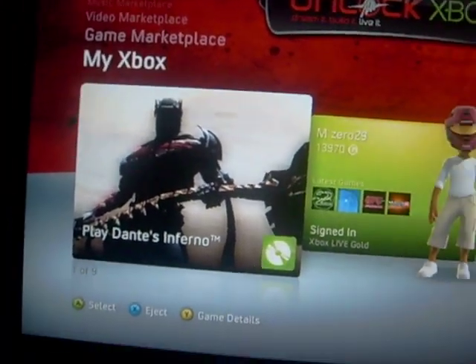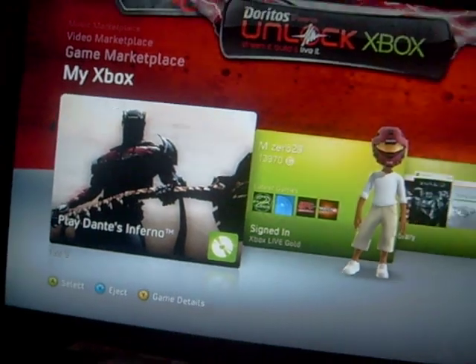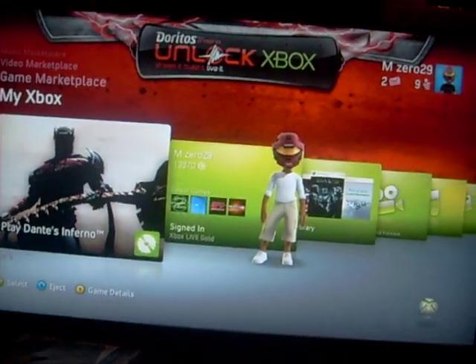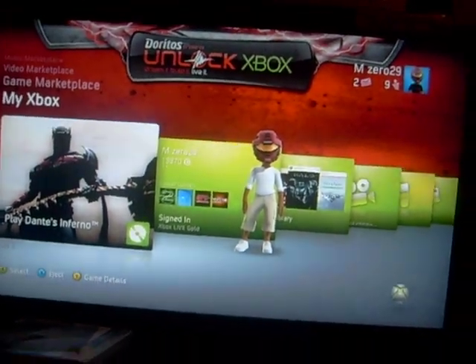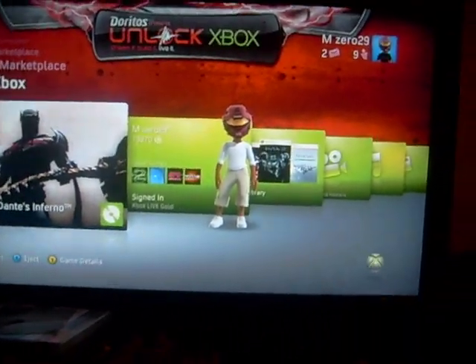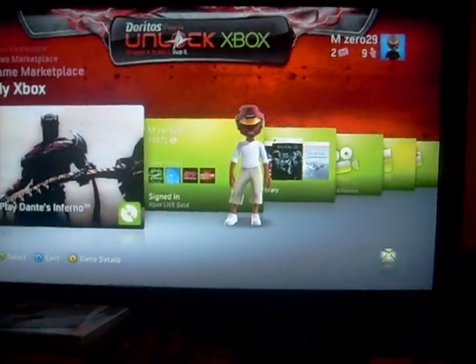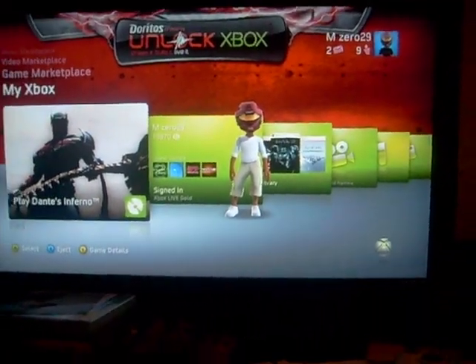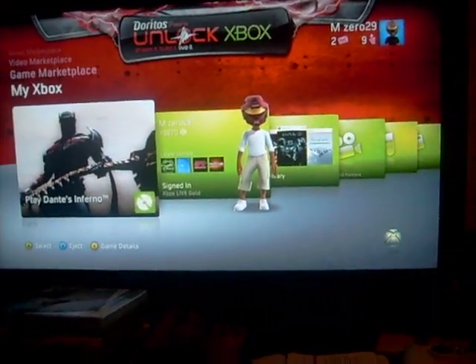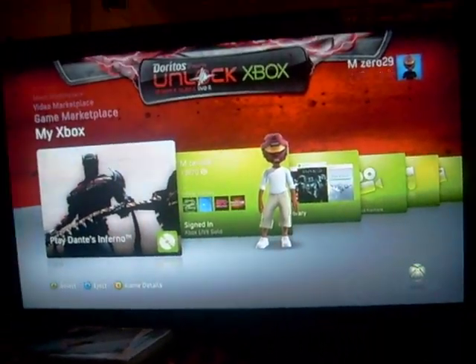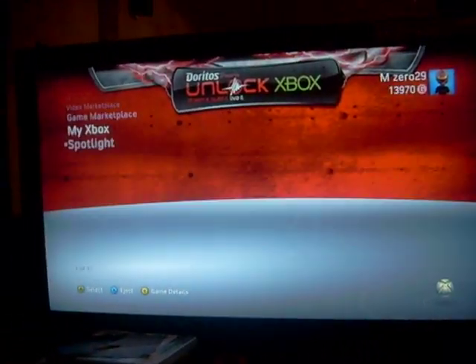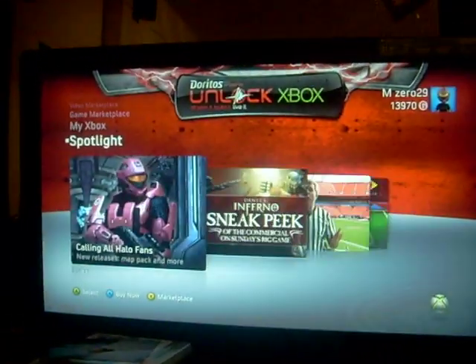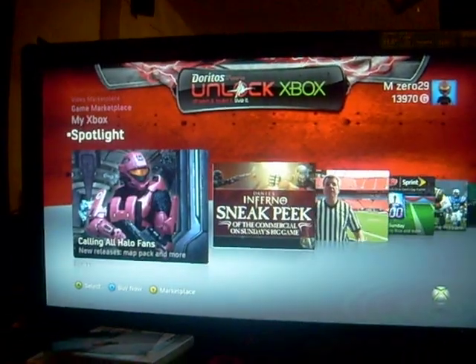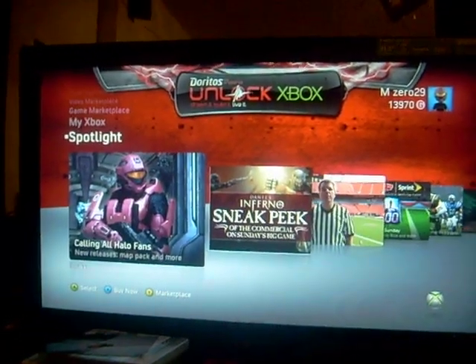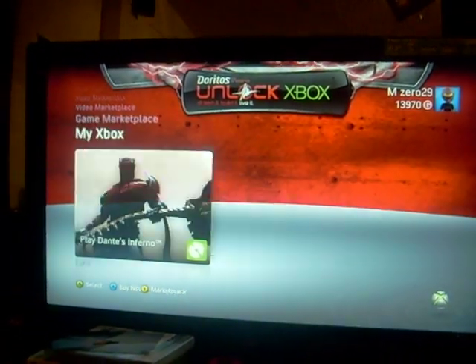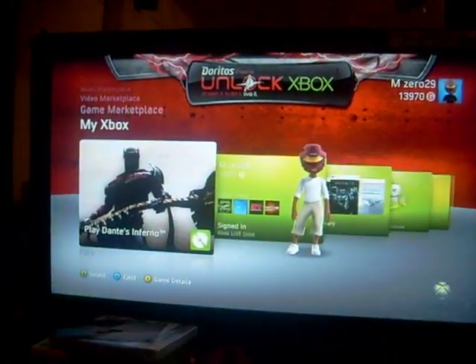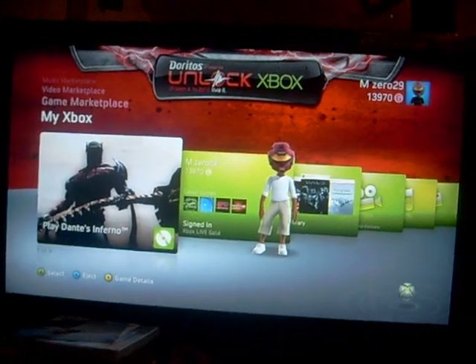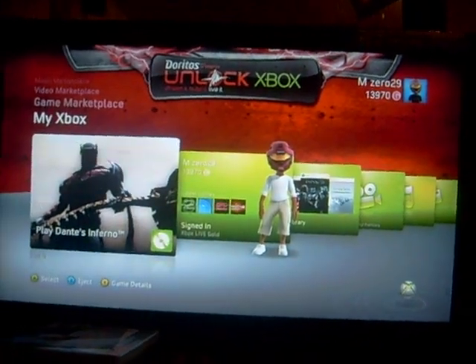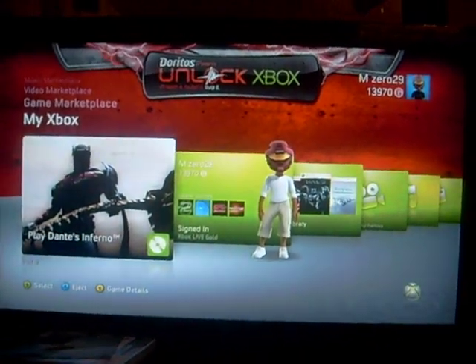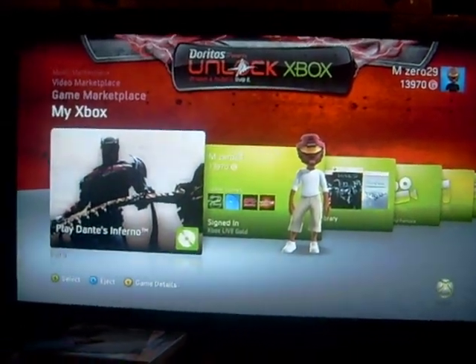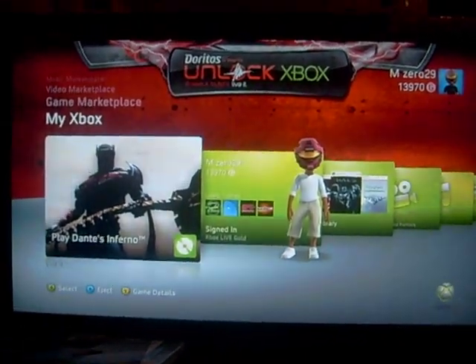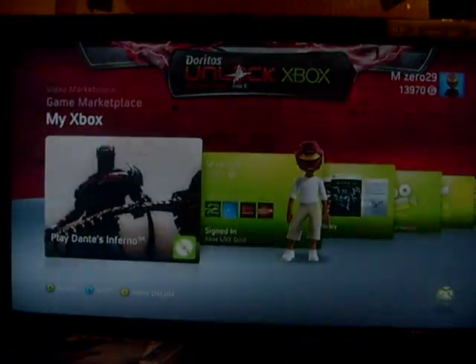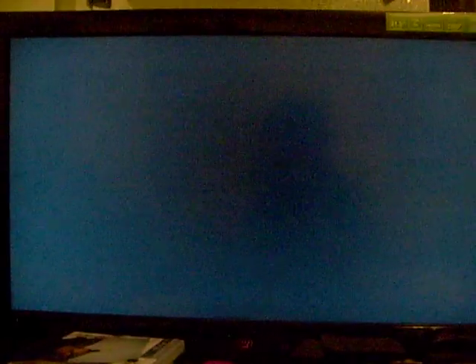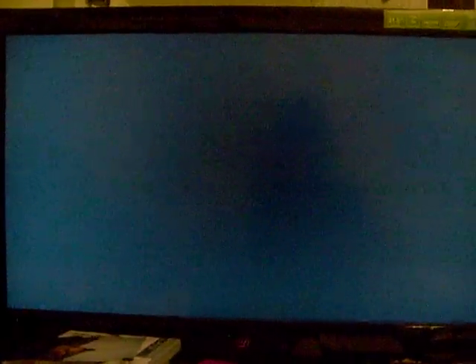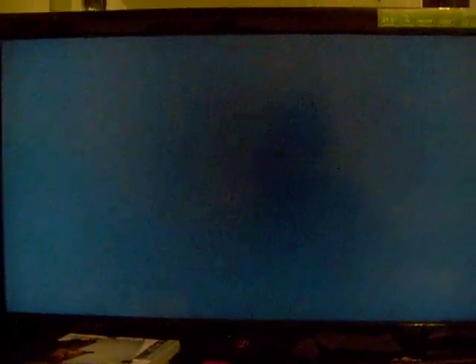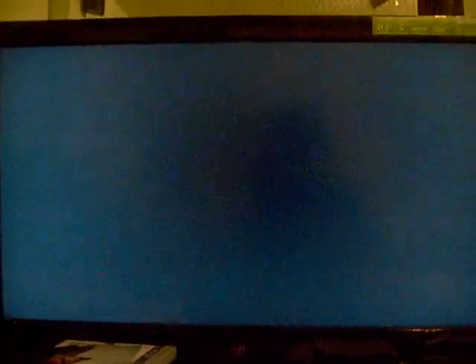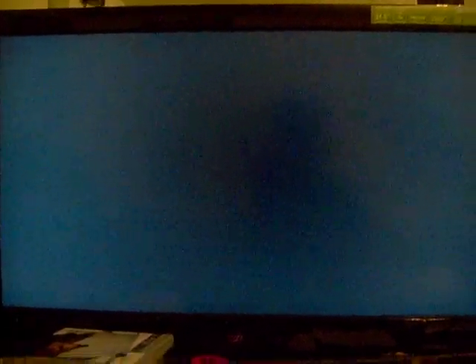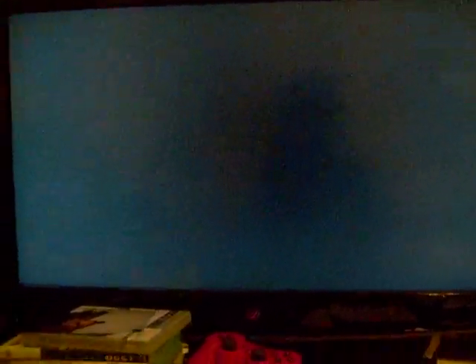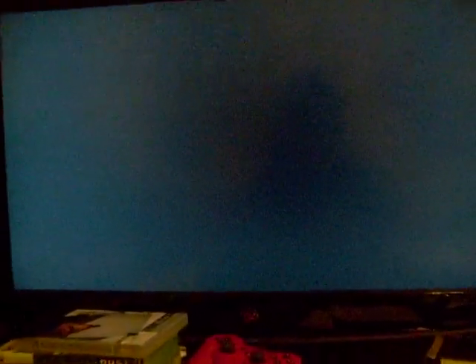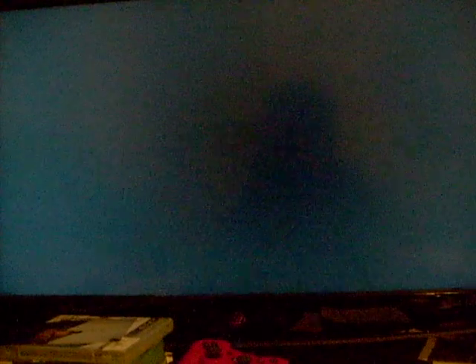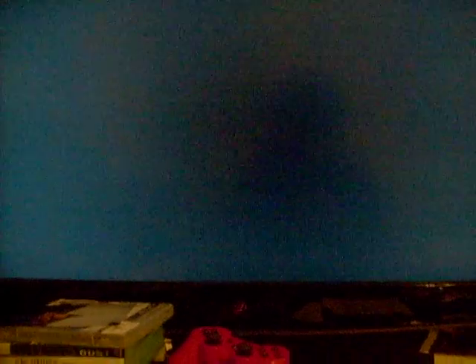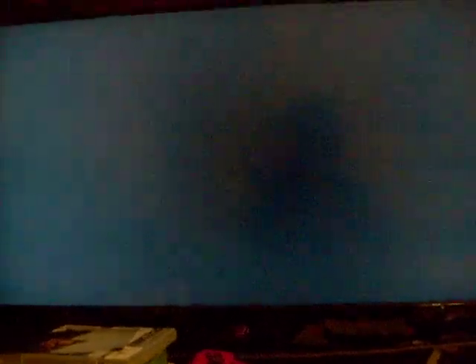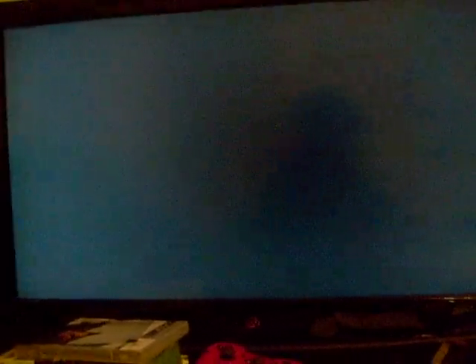Dante's Inferno. Okay. And for the record, today is actually February 6th, so I just got my copy early. Let's run this sucker up. Let's see what's up.